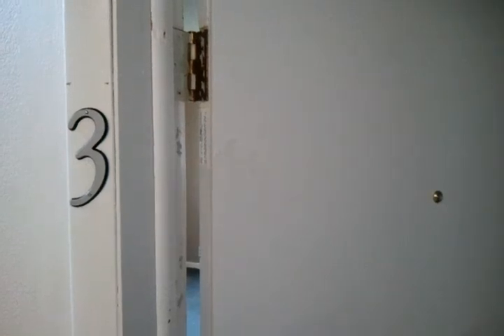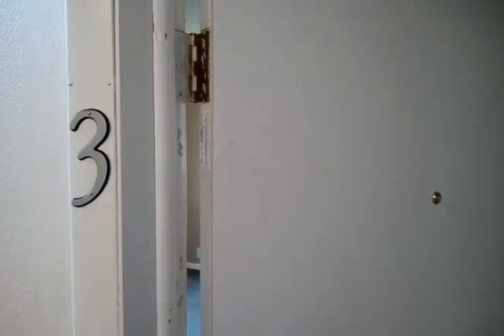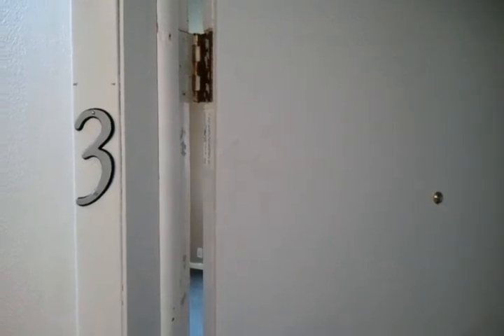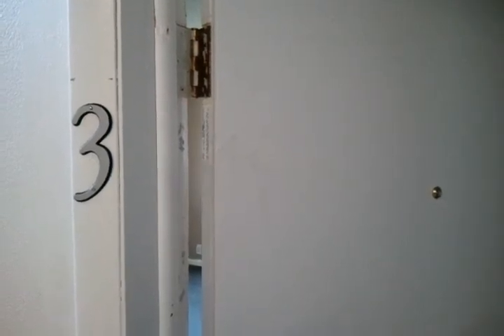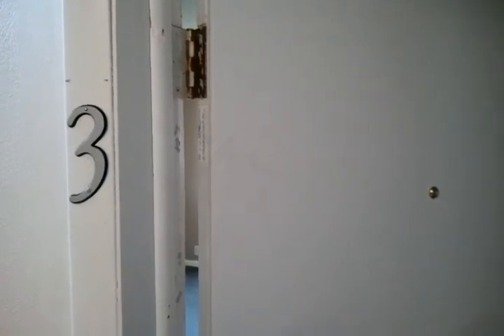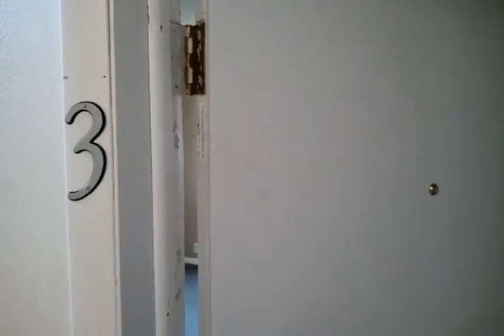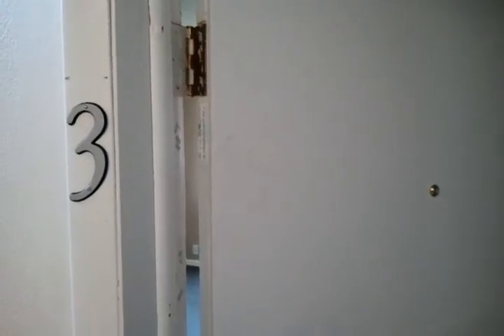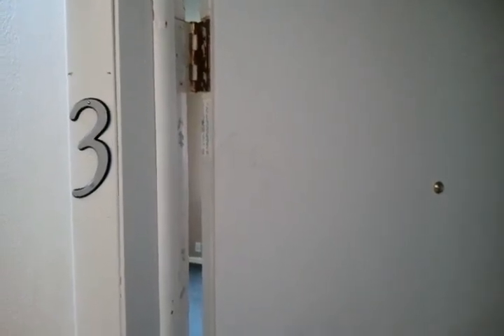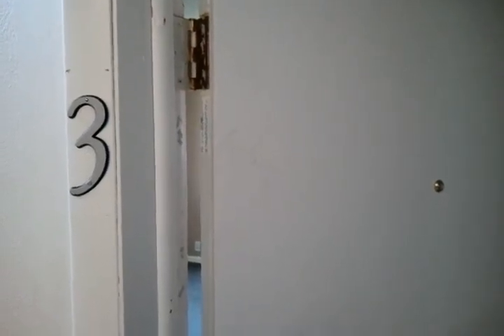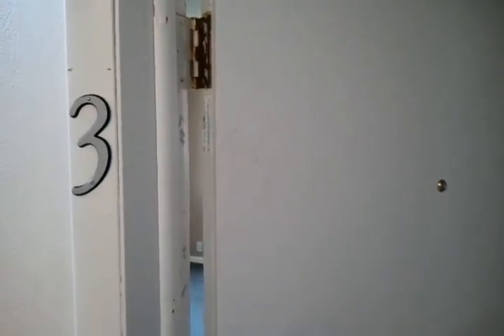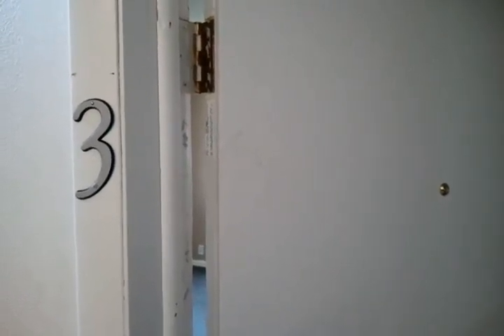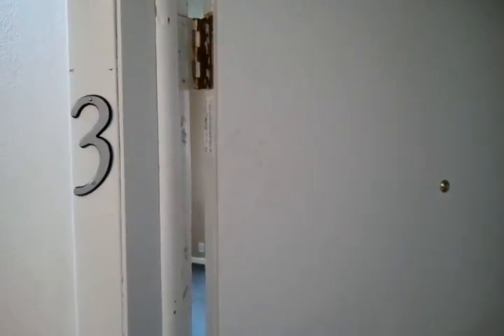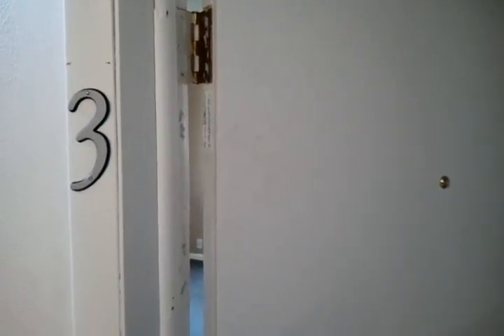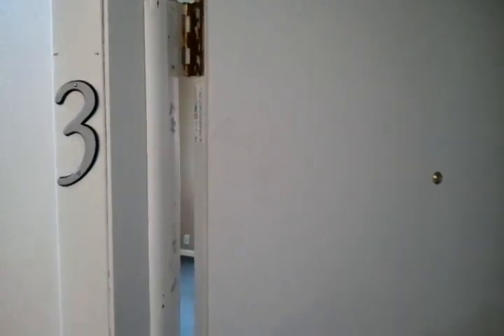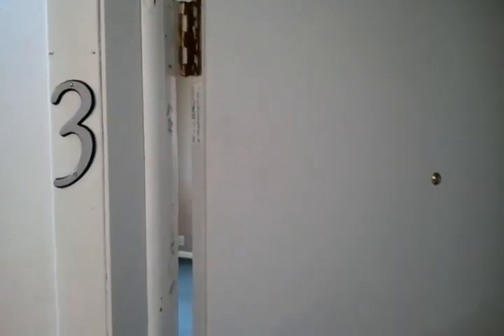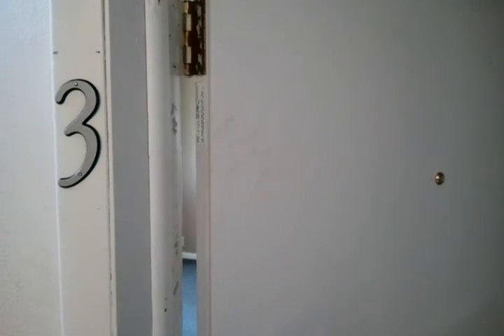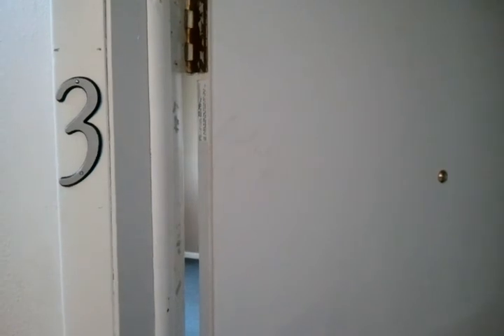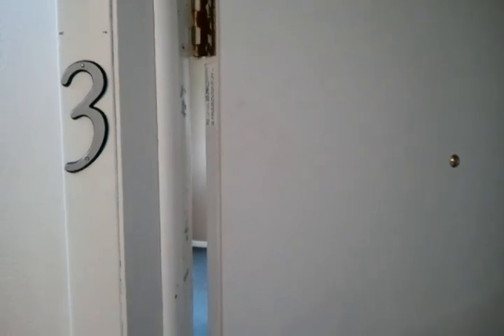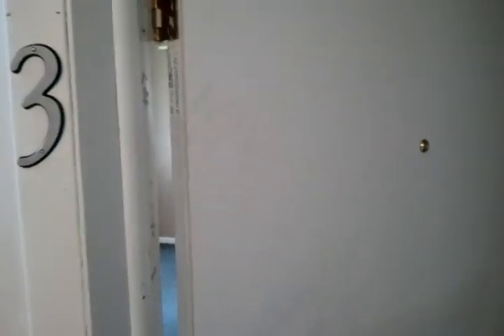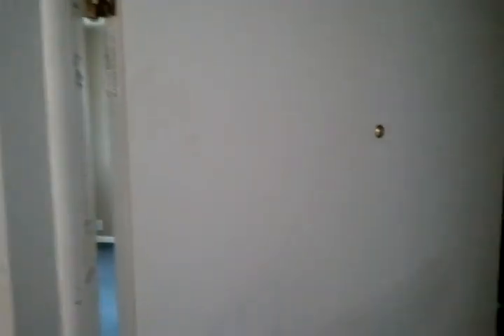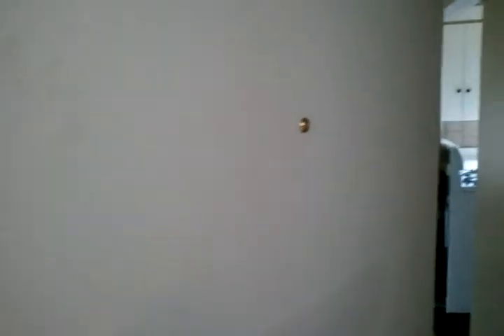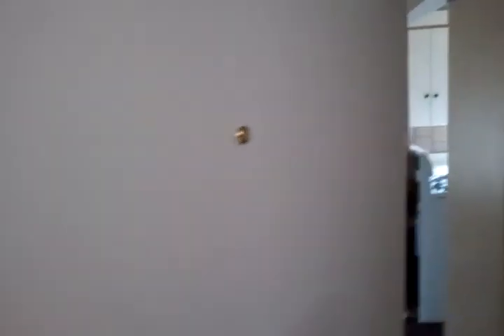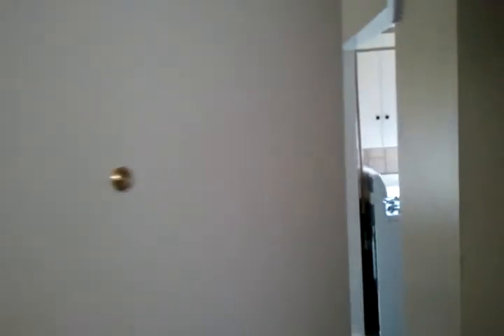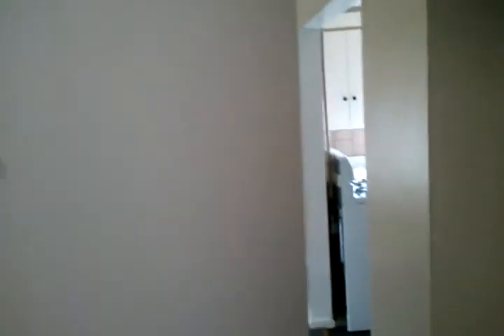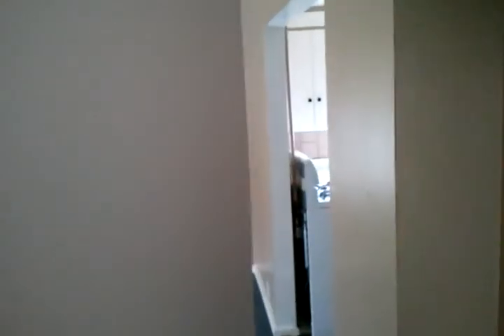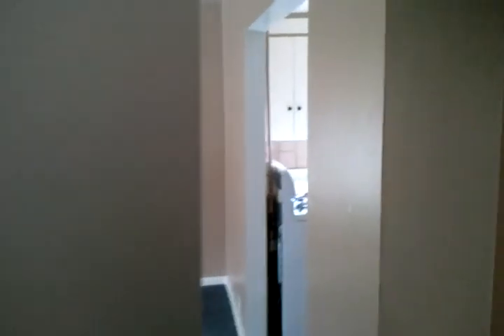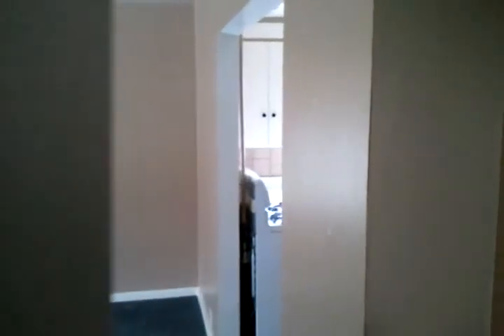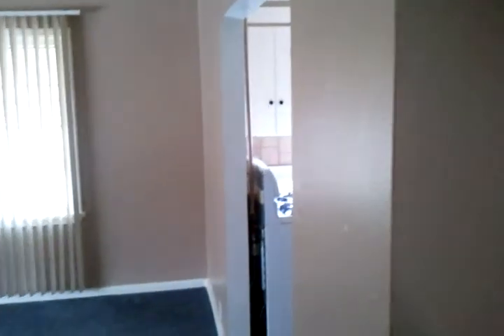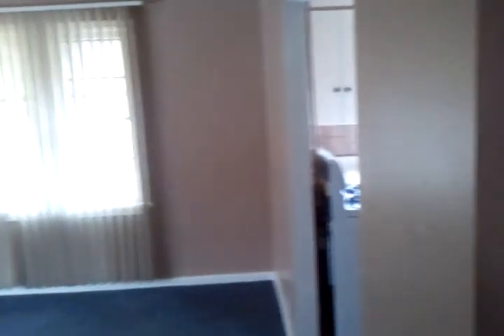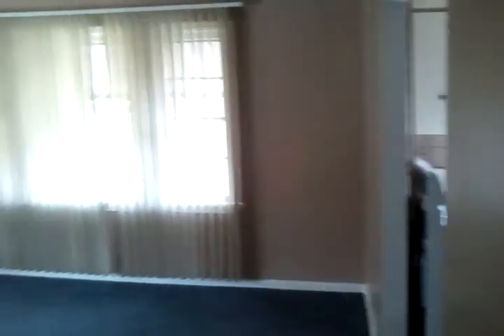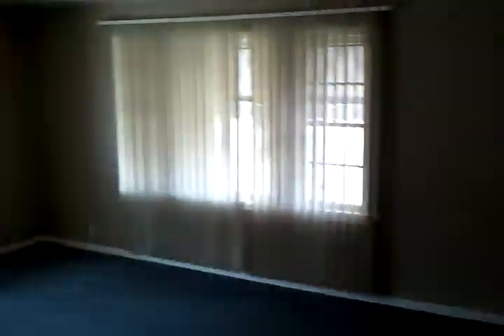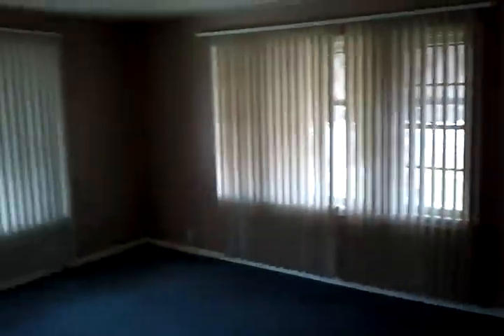This is 433 Maple, apartment number 3. This is a one-bedroom, one-bath apartment.